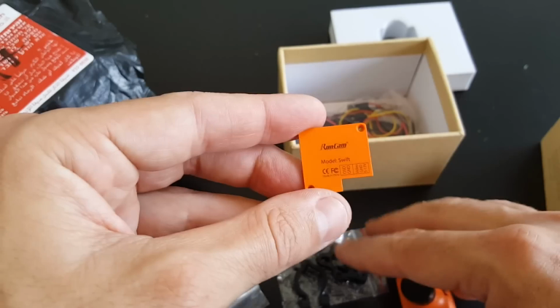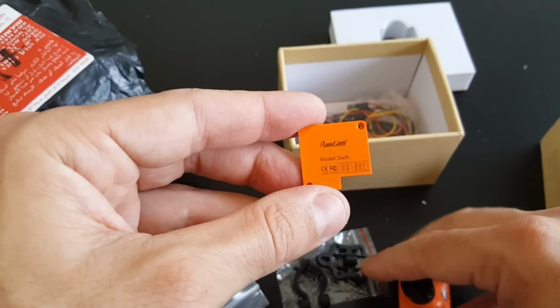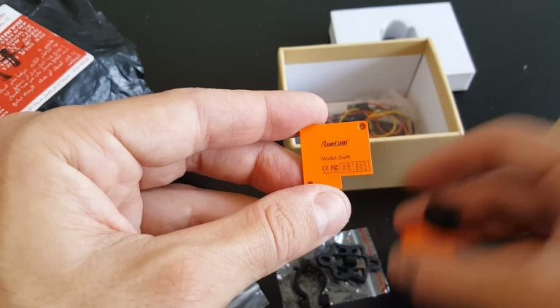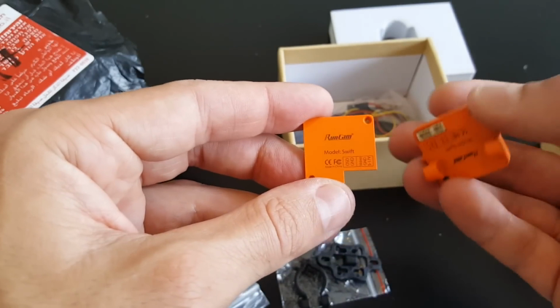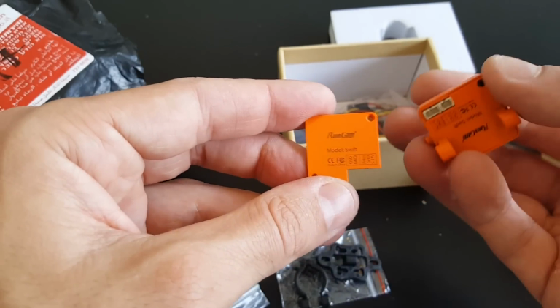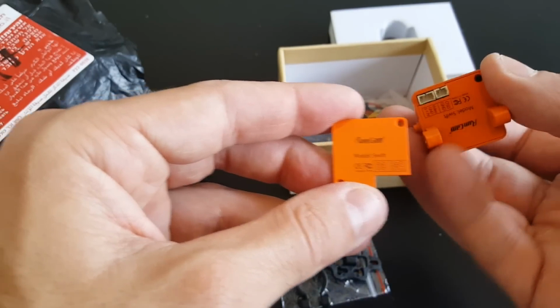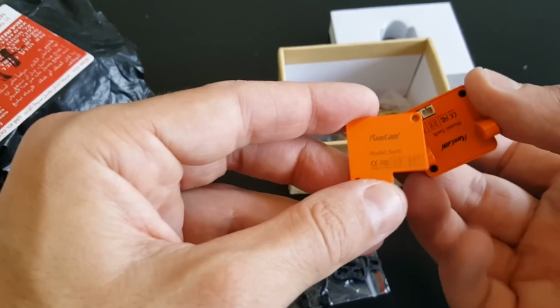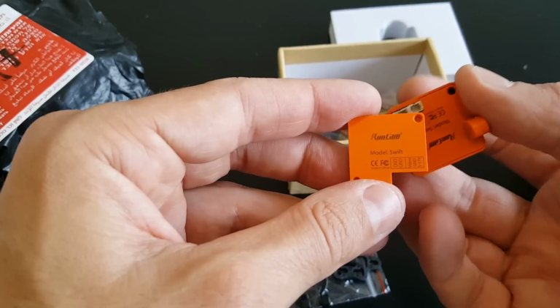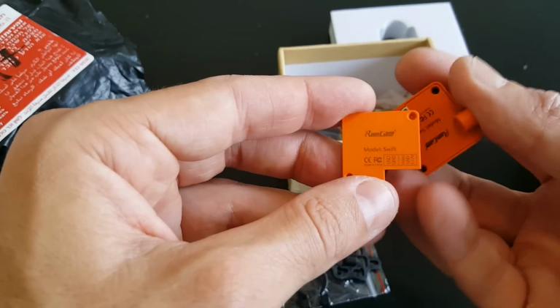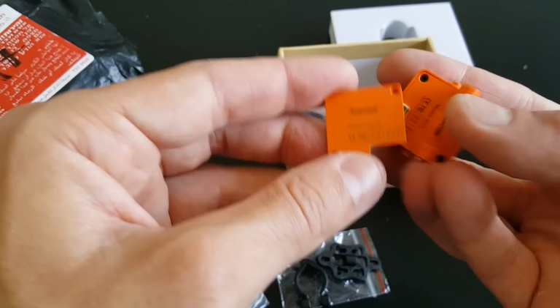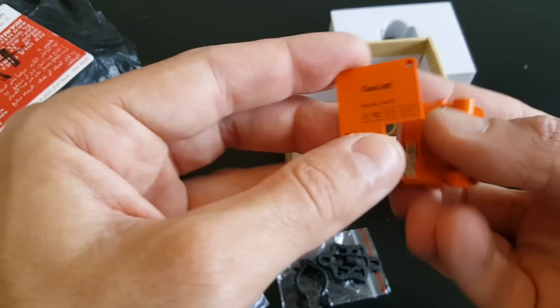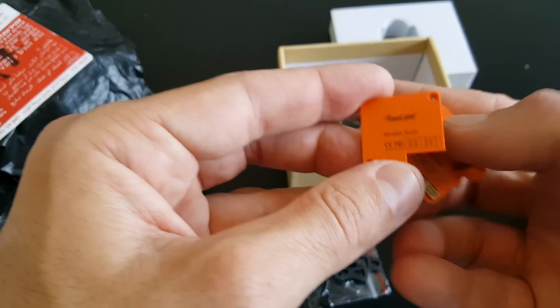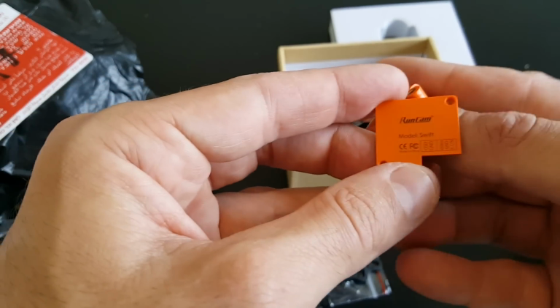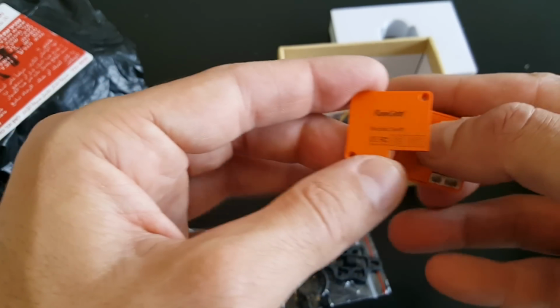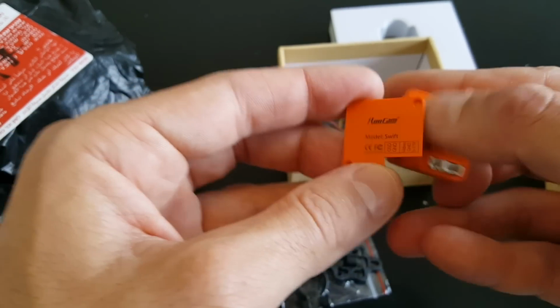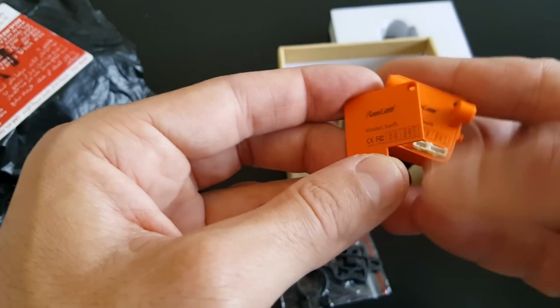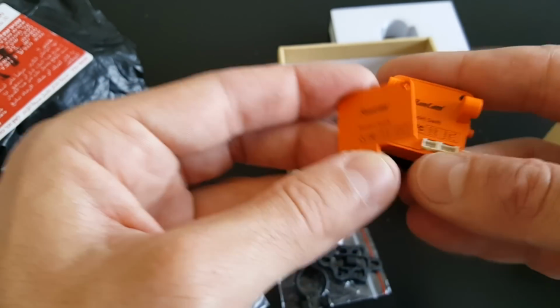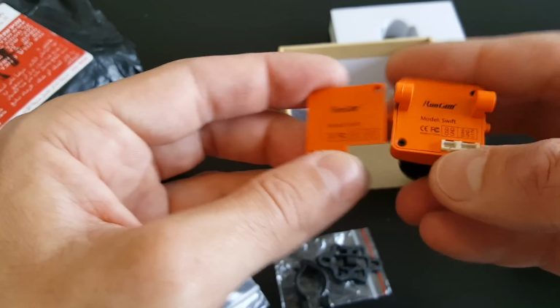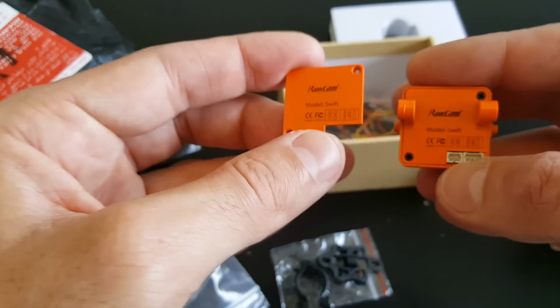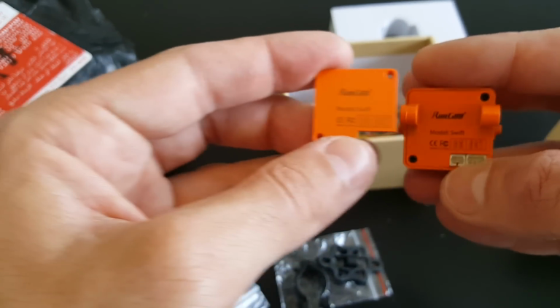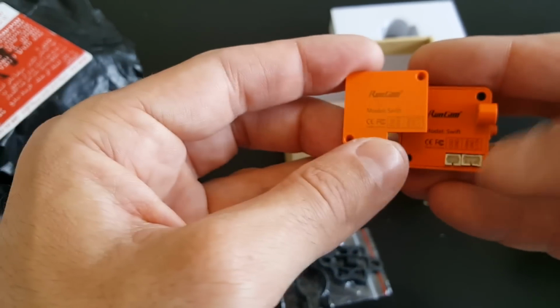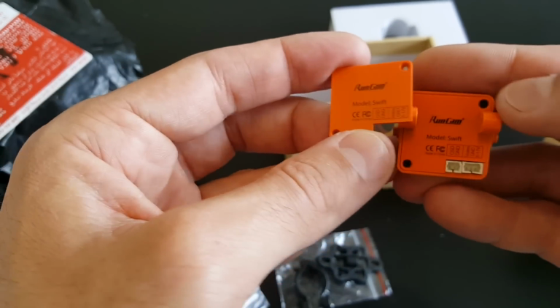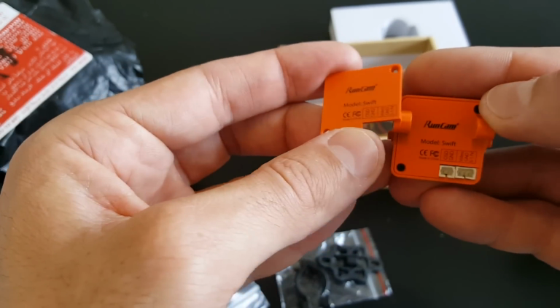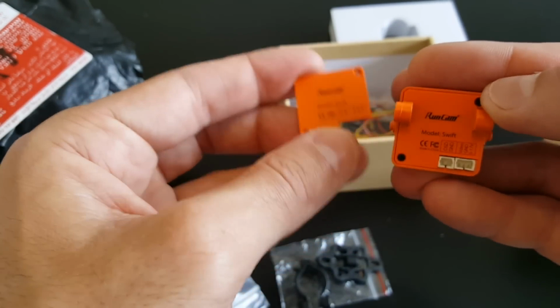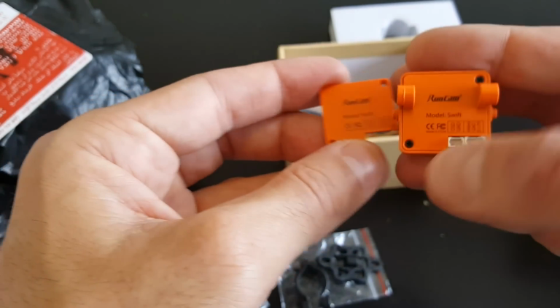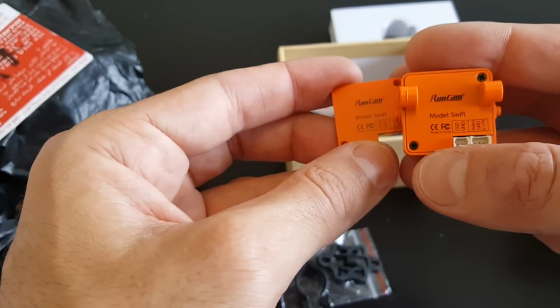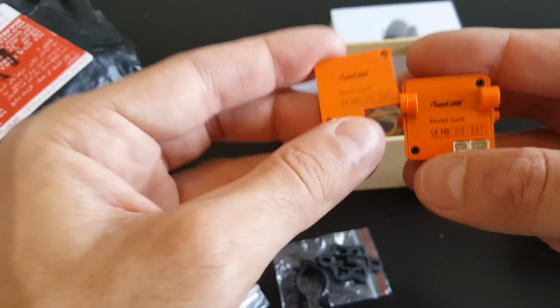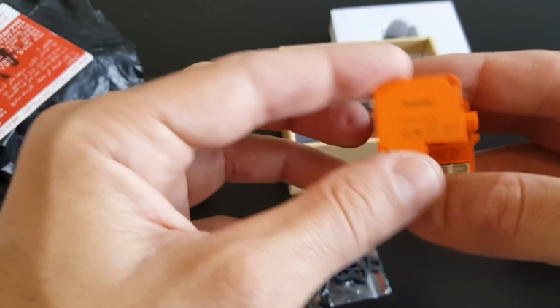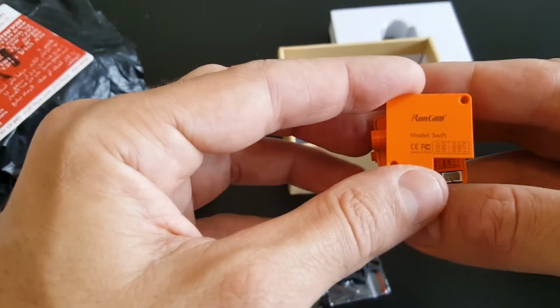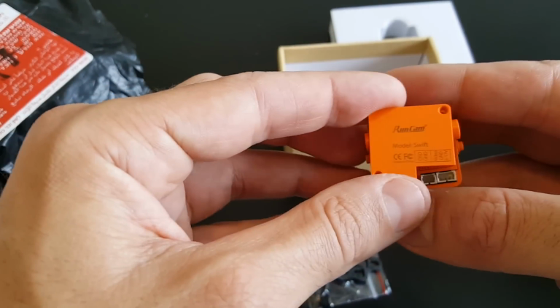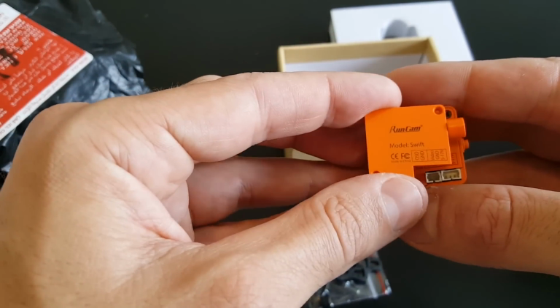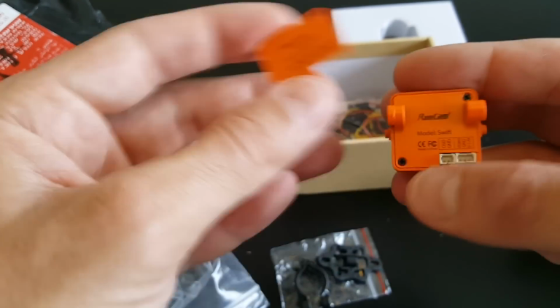You also have an option to replace the back plate, and then you won't be able to use the mount I just showed you.